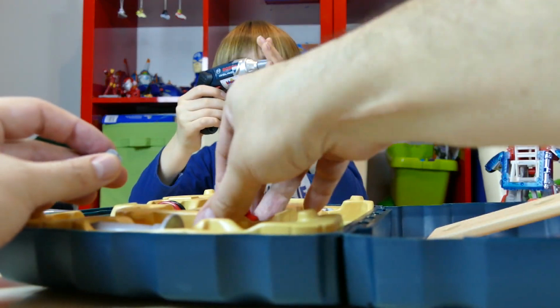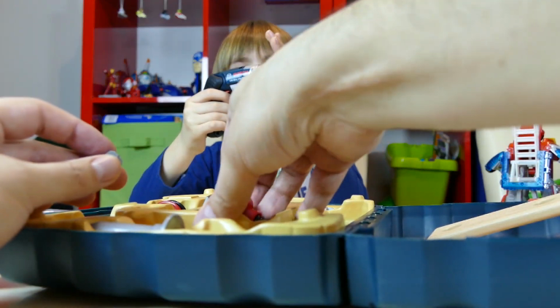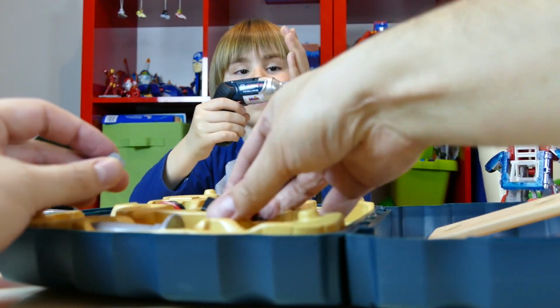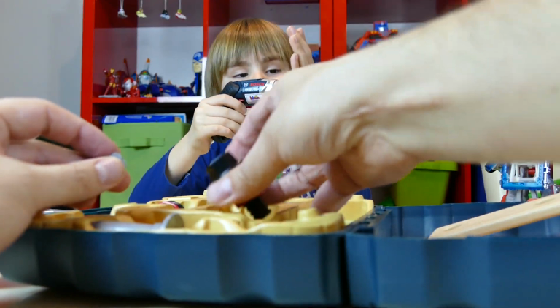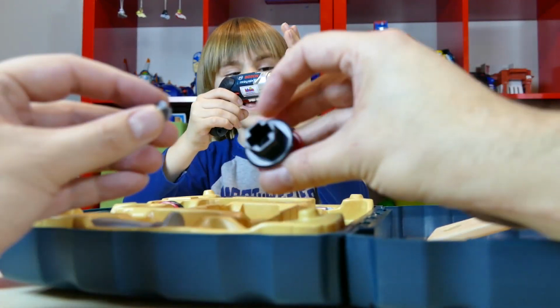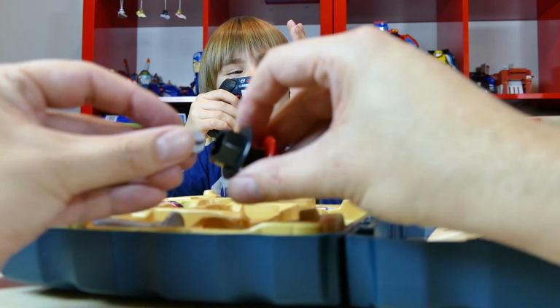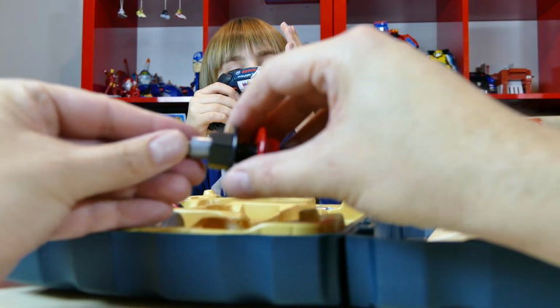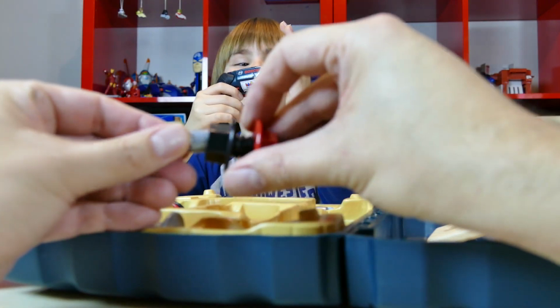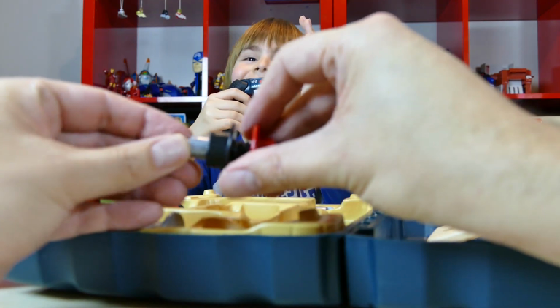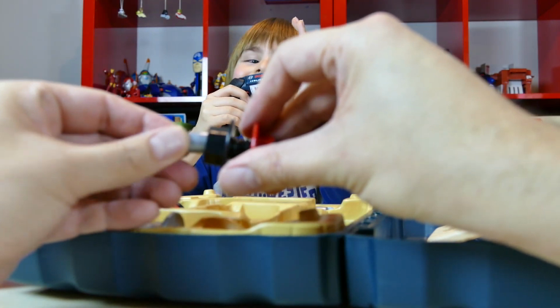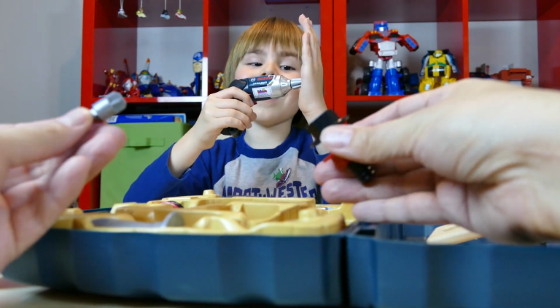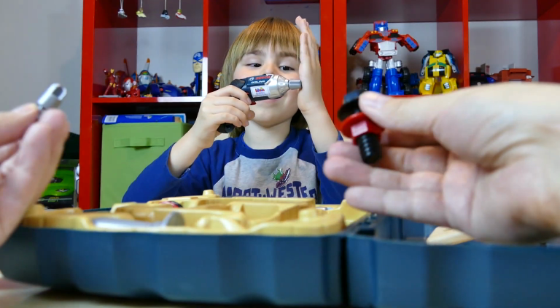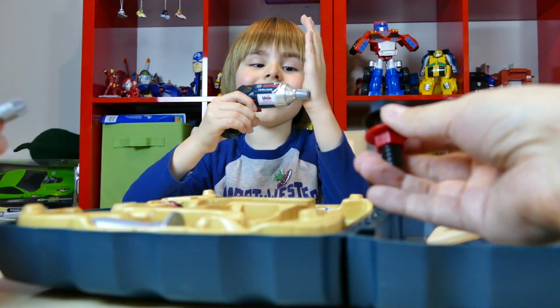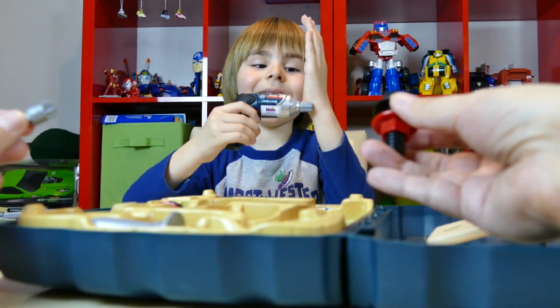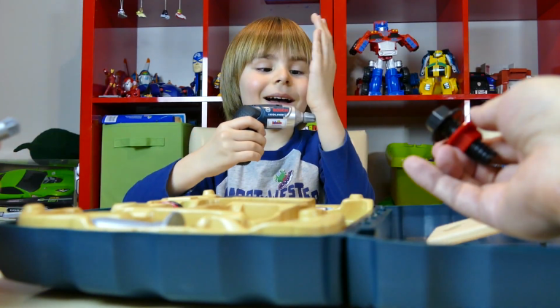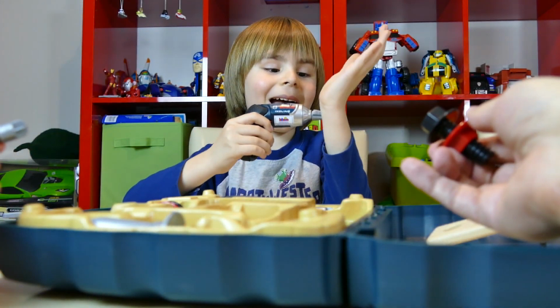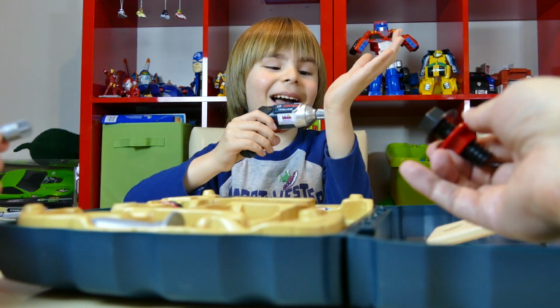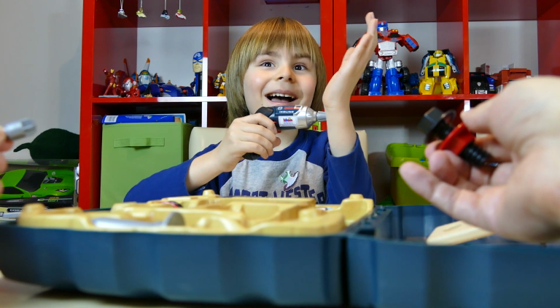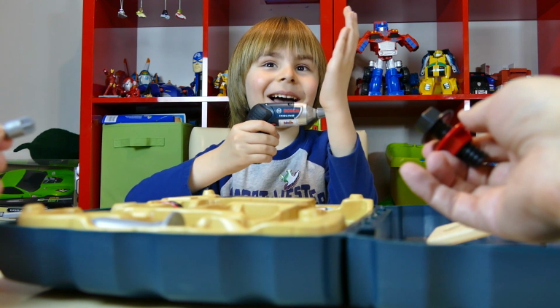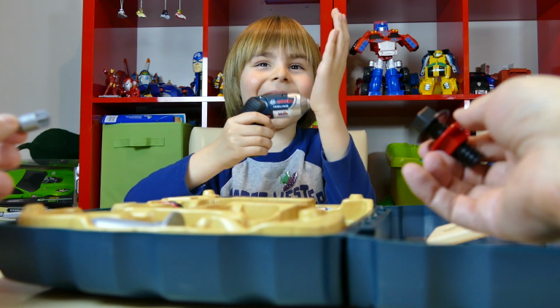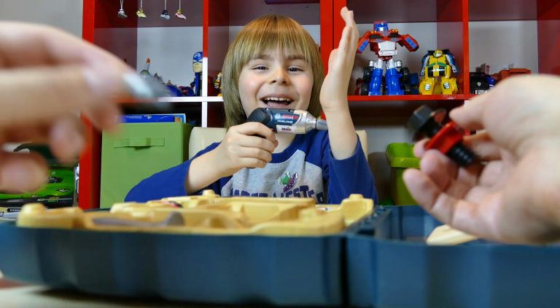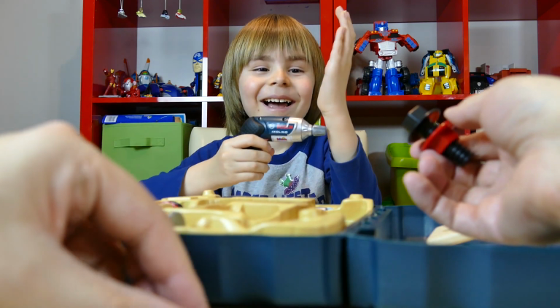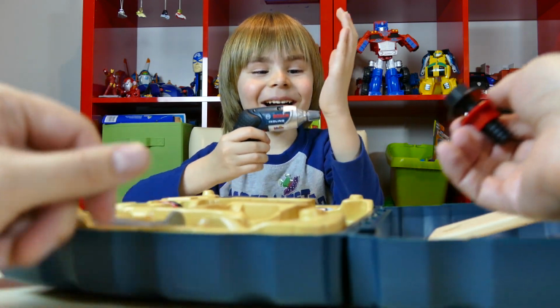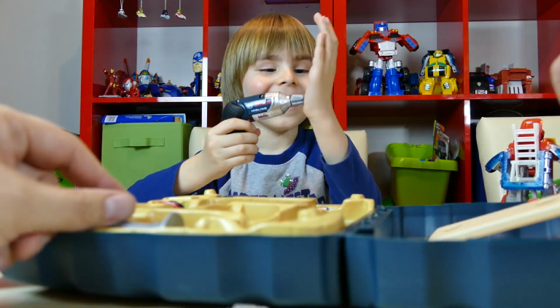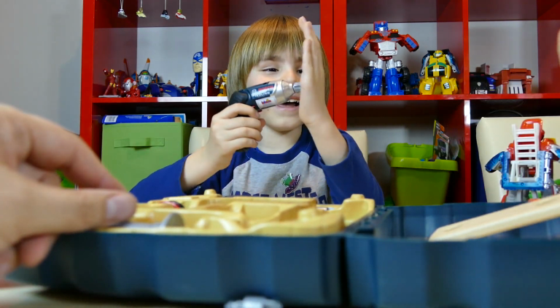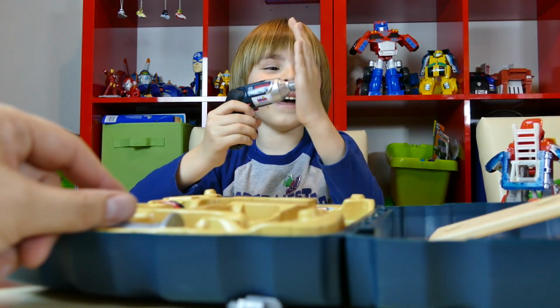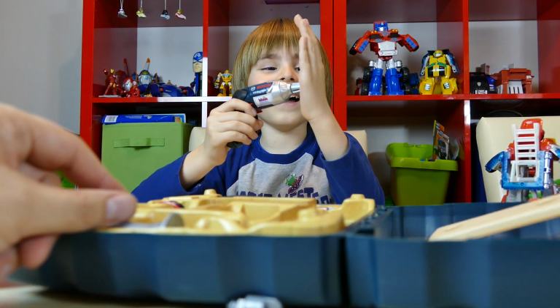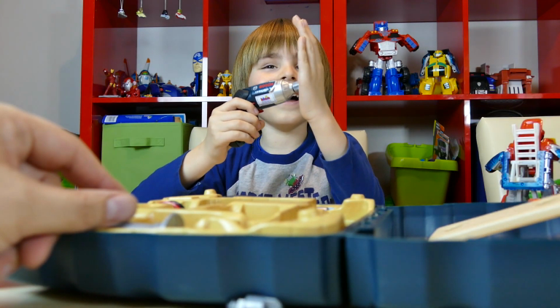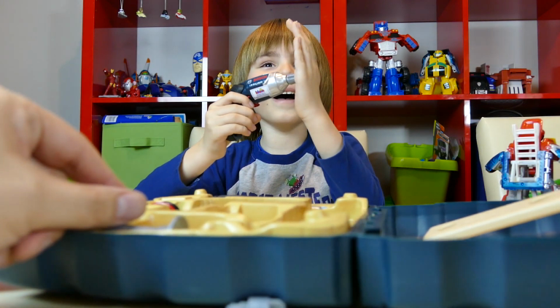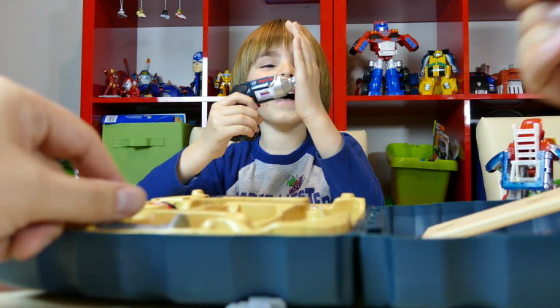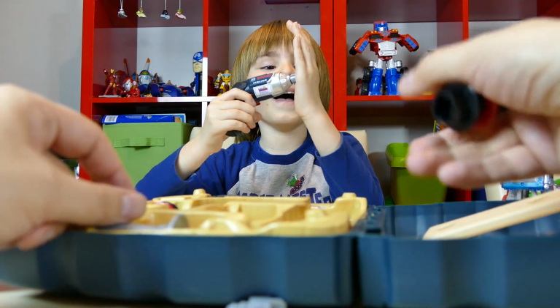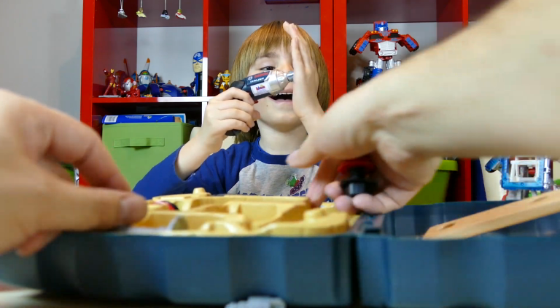I think this fits here as well. Yeah, they both just fit. You do the same thing as with the double. Very good.